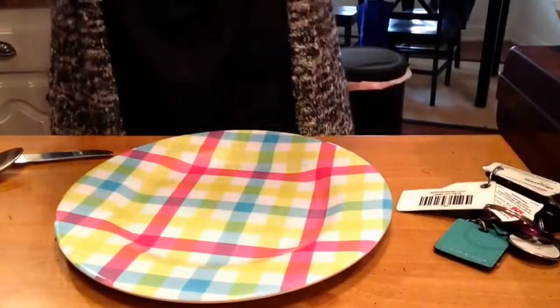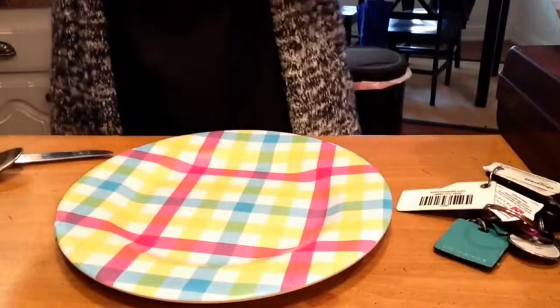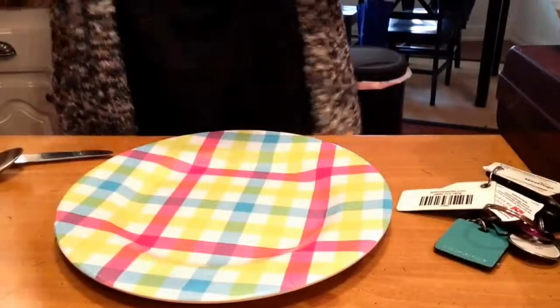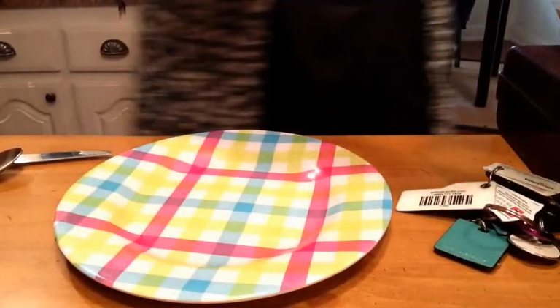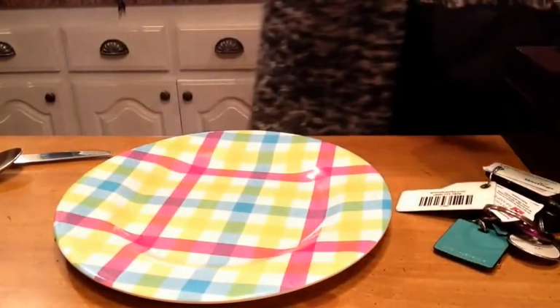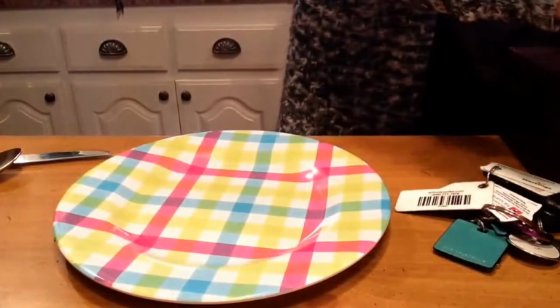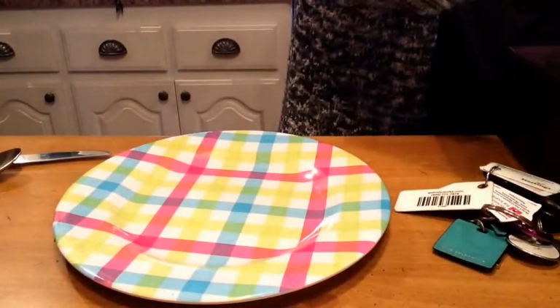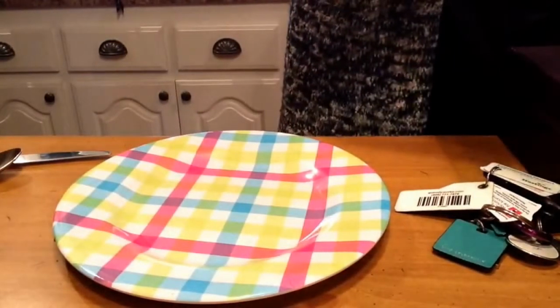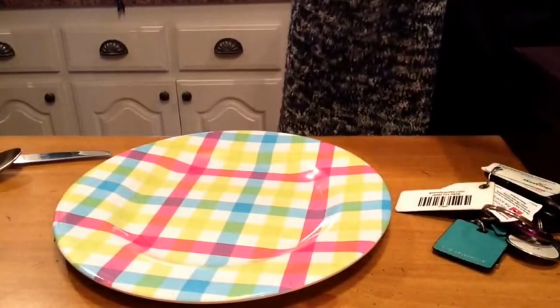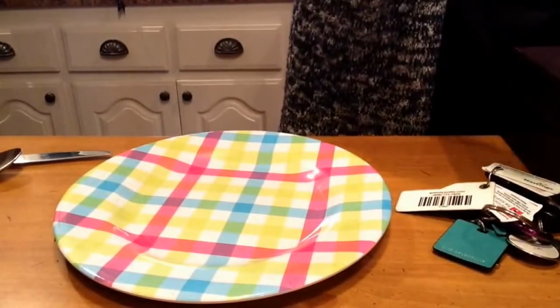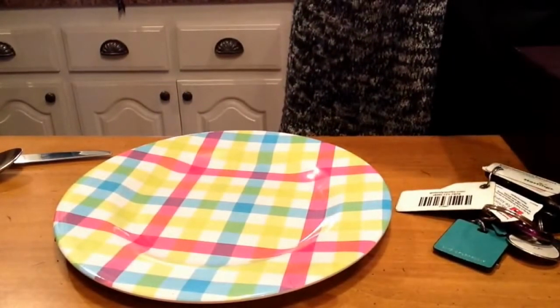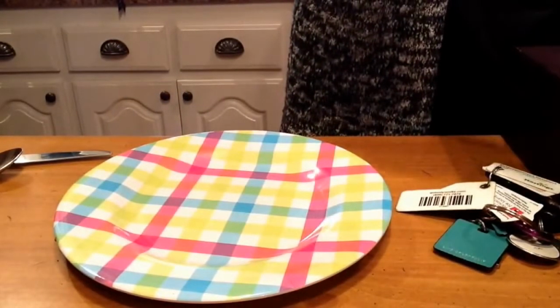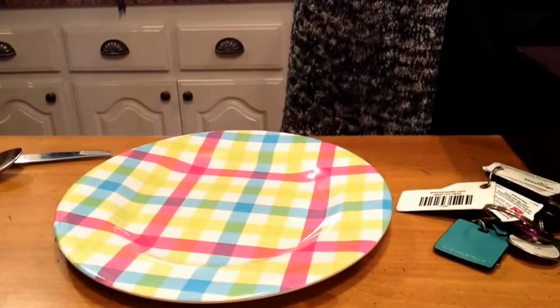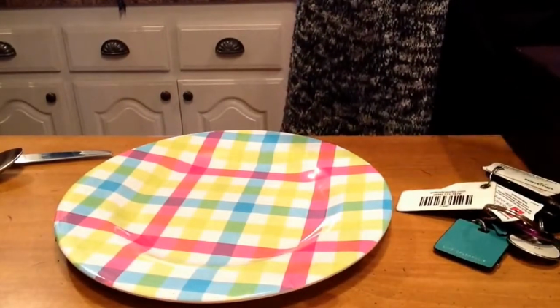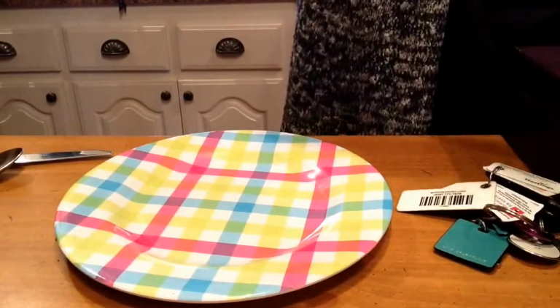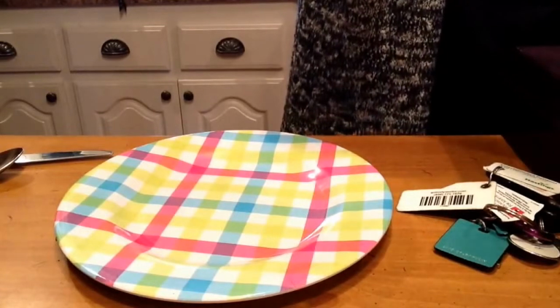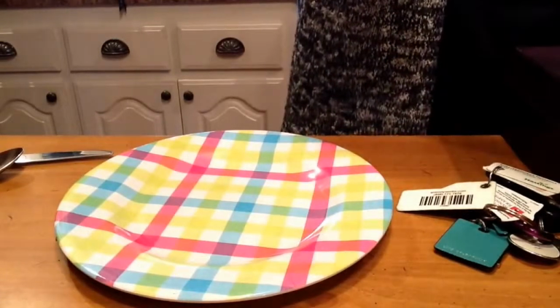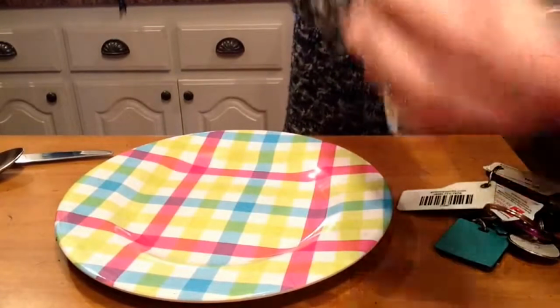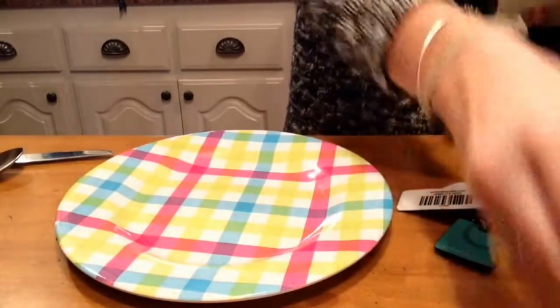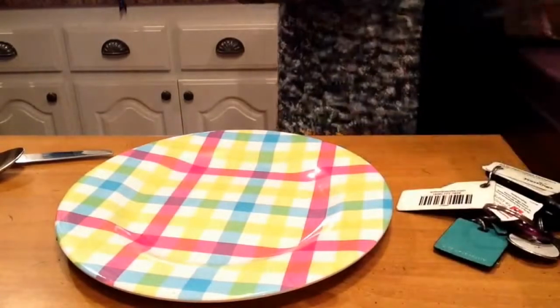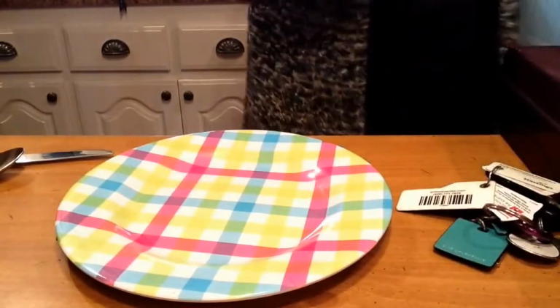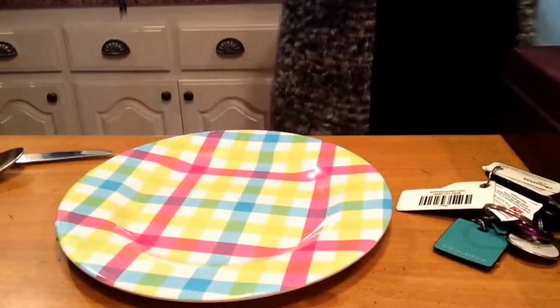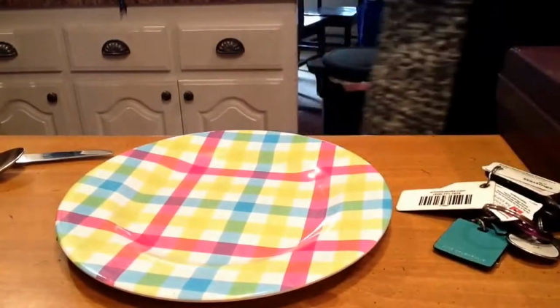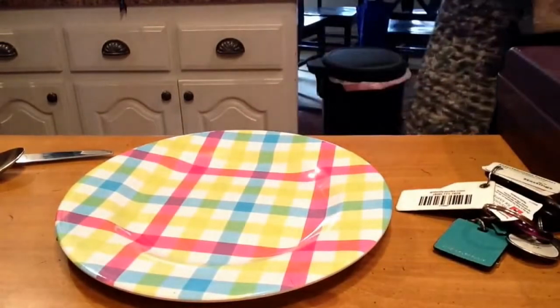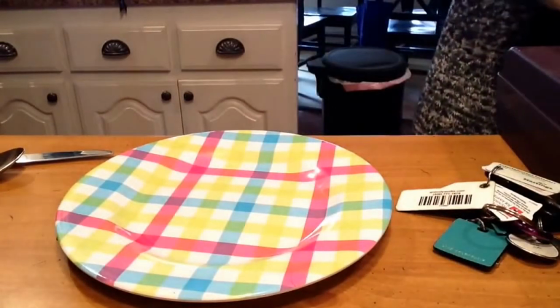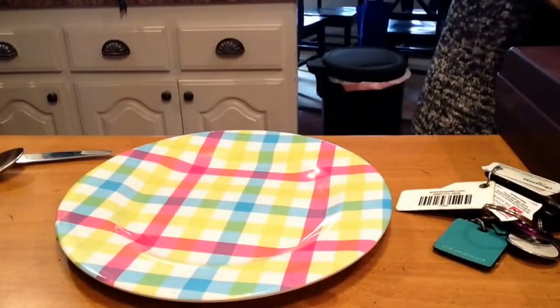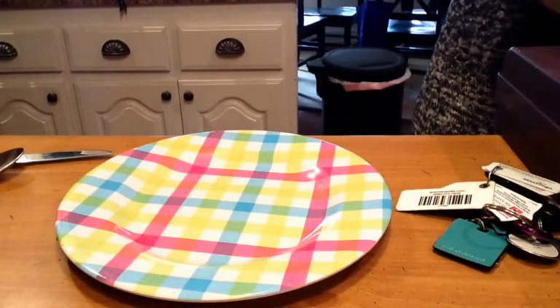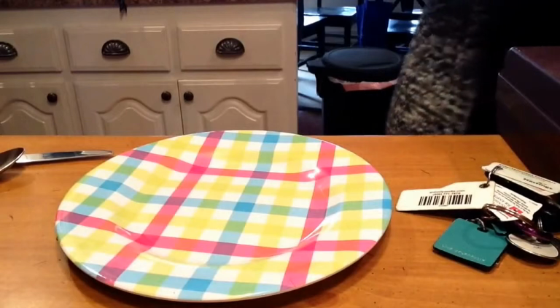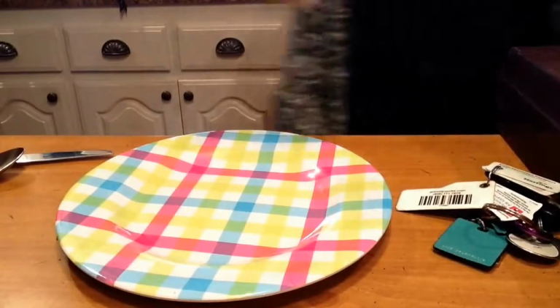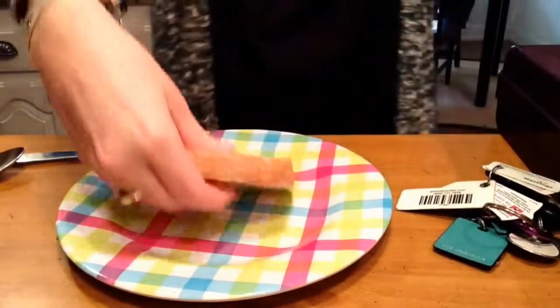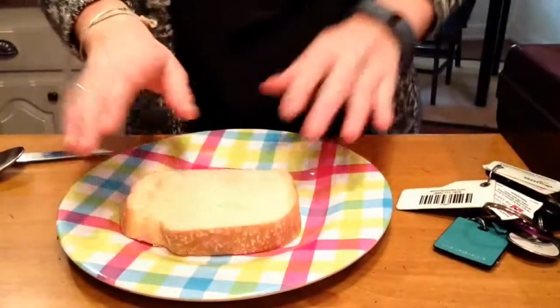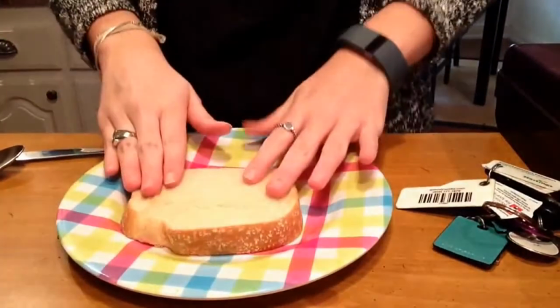So the first thing I need to do is I need to get my first piece of bread. I take my first piece of bread. I don't know about you,